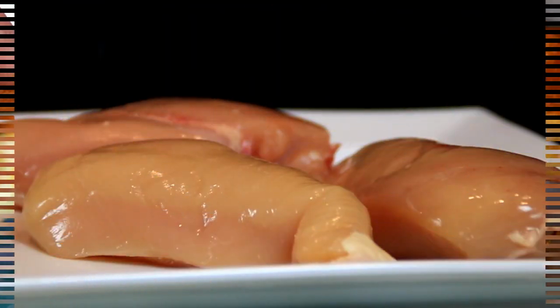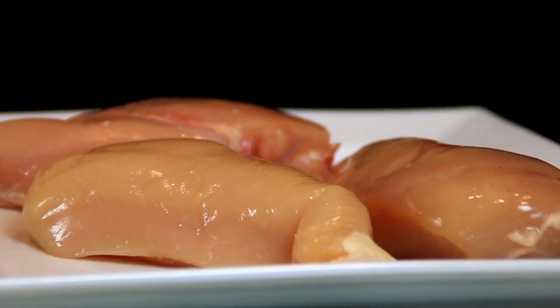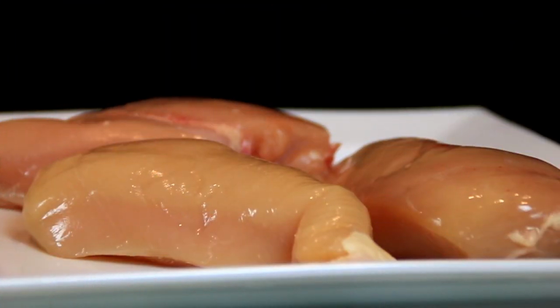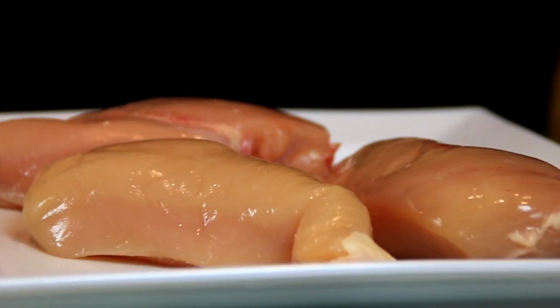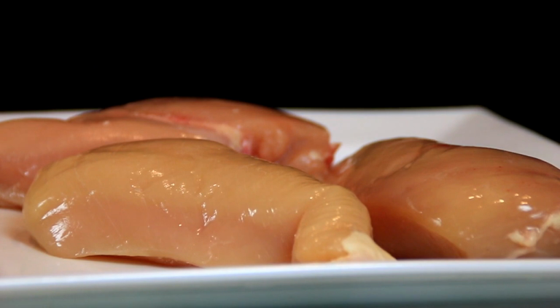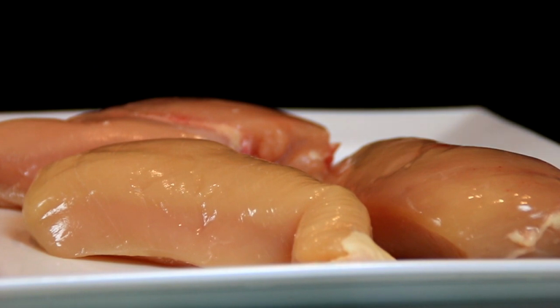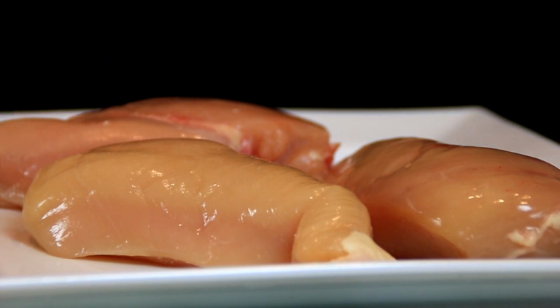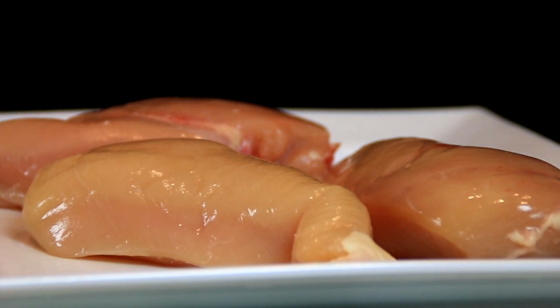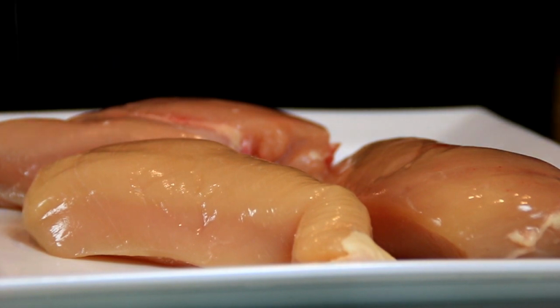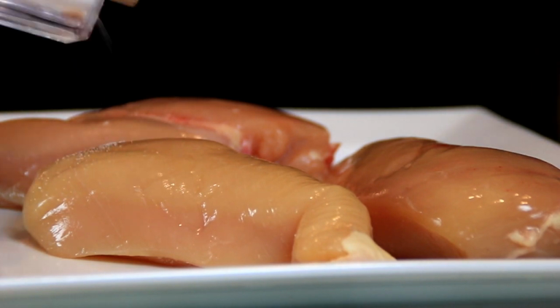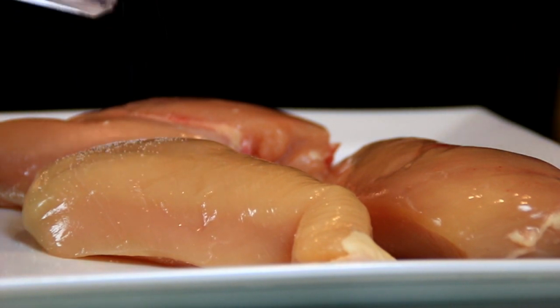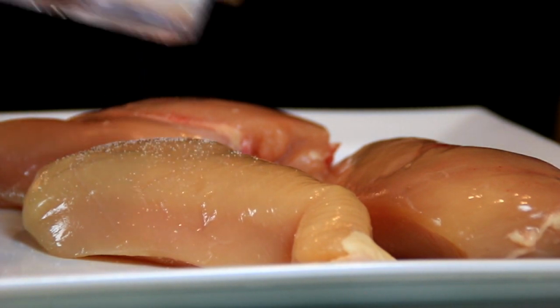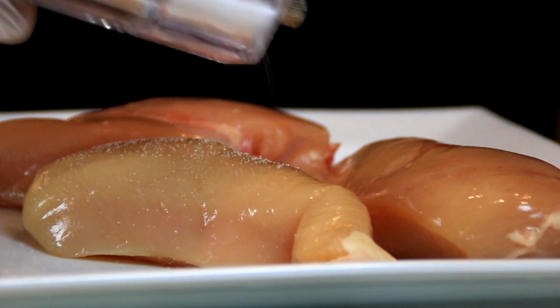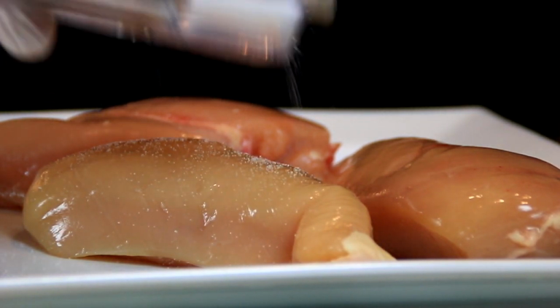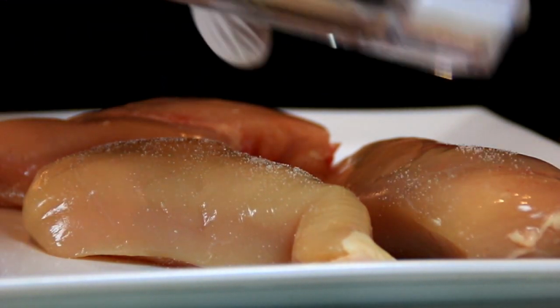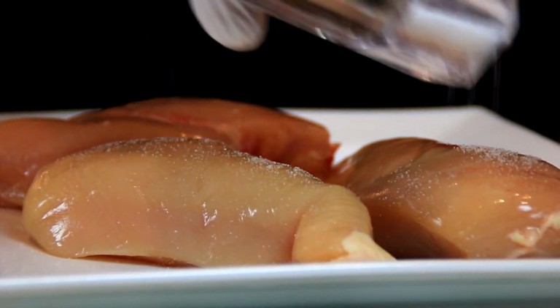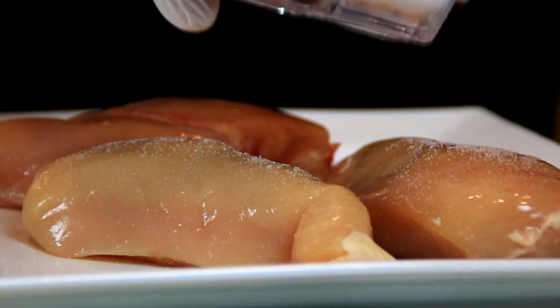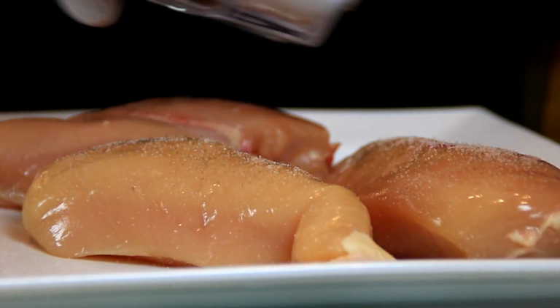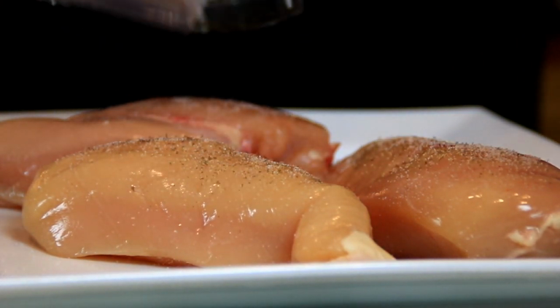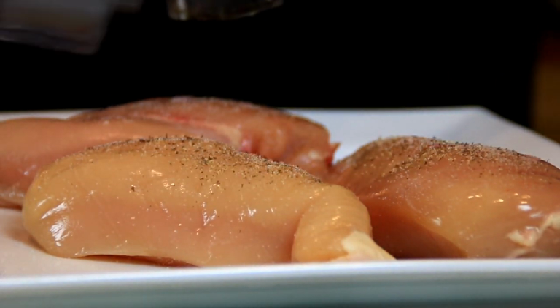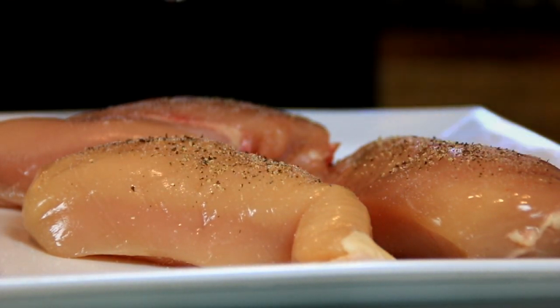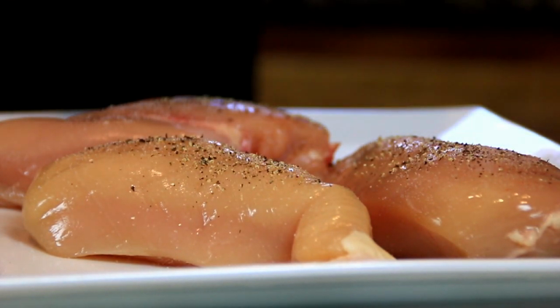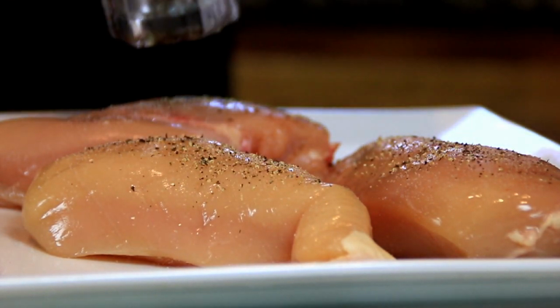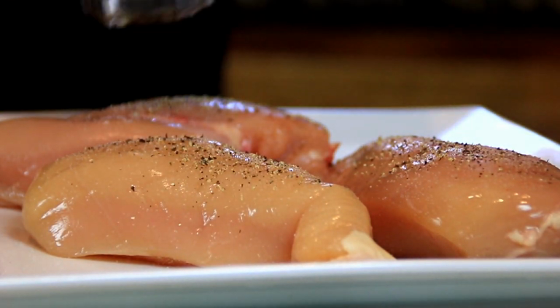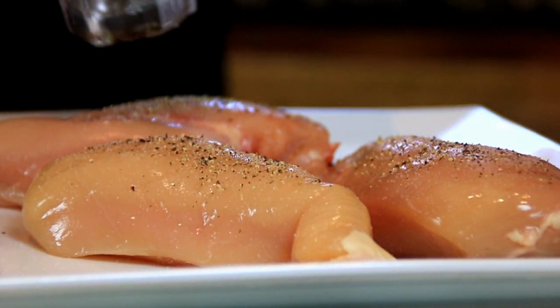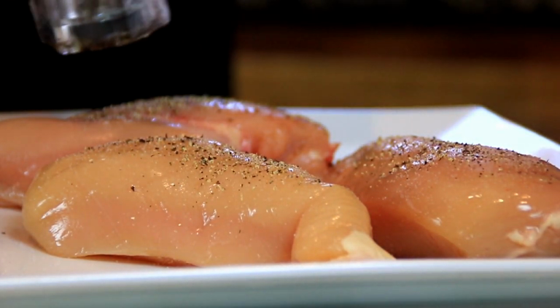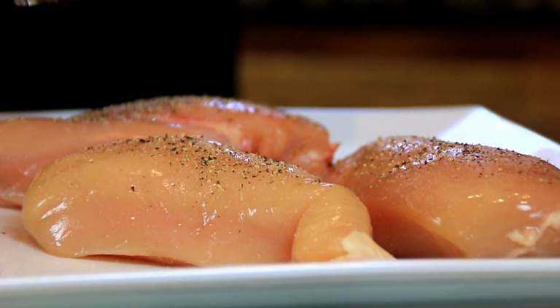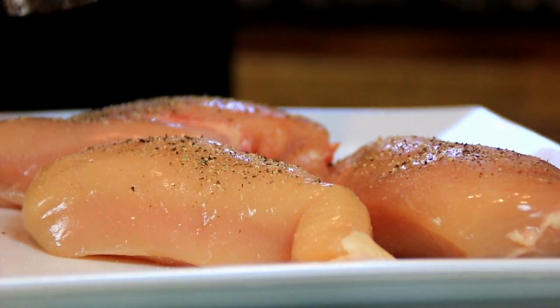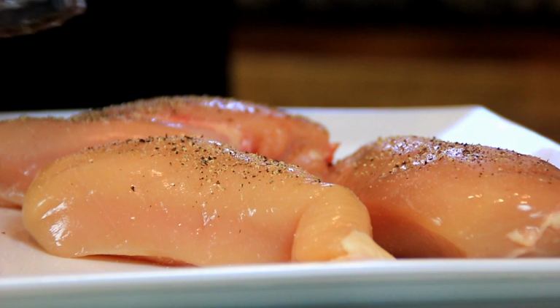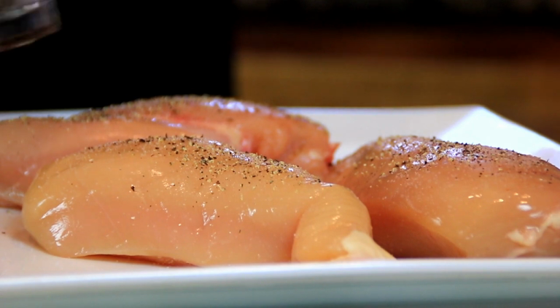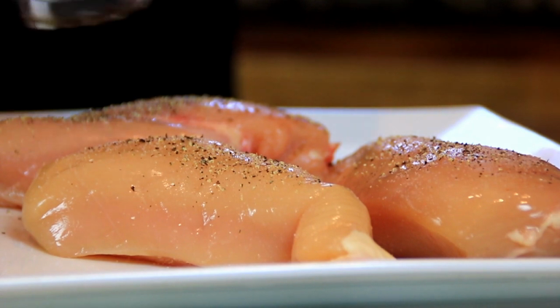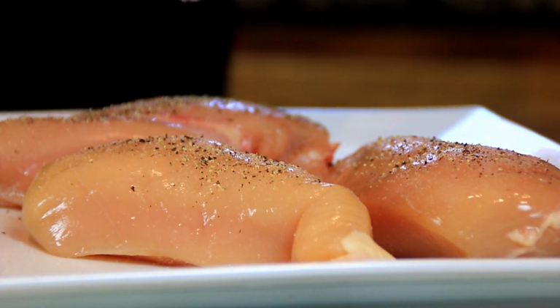What I've got here are three boneless chicken breasts and I'm gonna season these up with some salt and of course pepper. Then we're gonna do this on both sides.